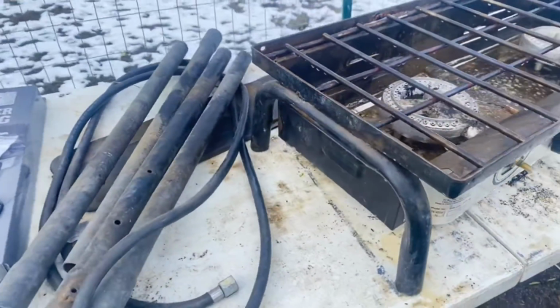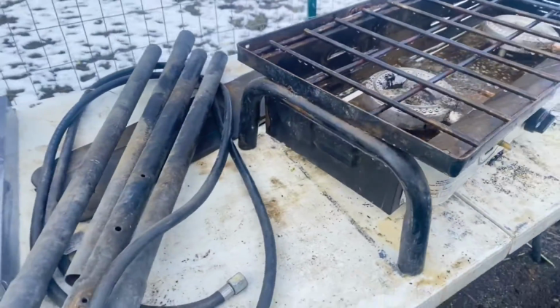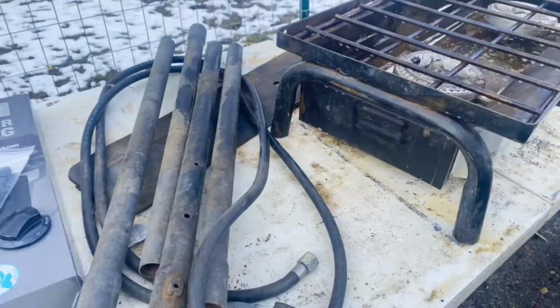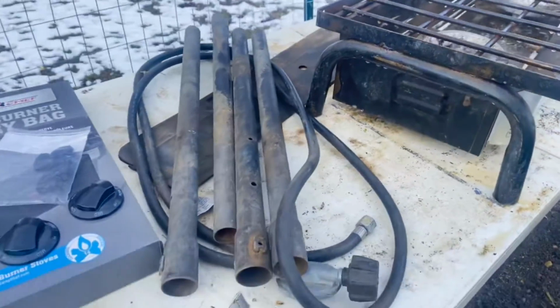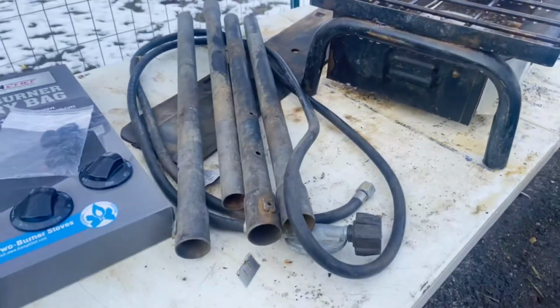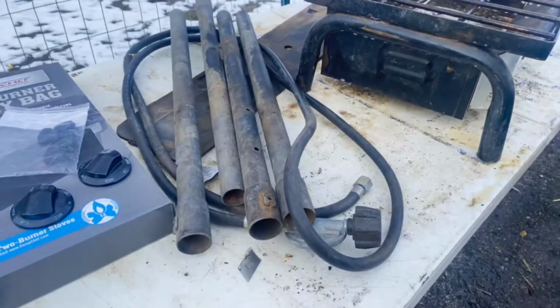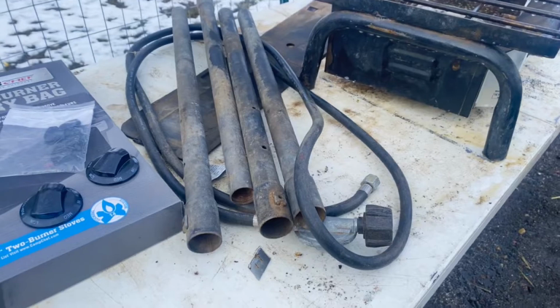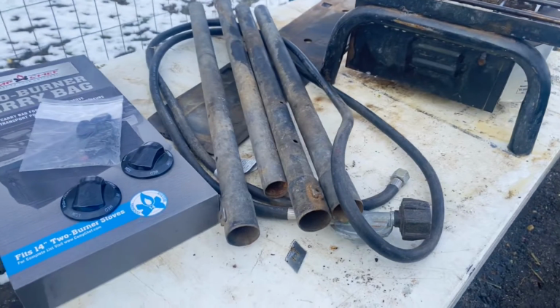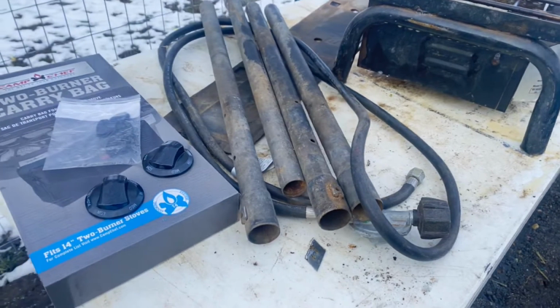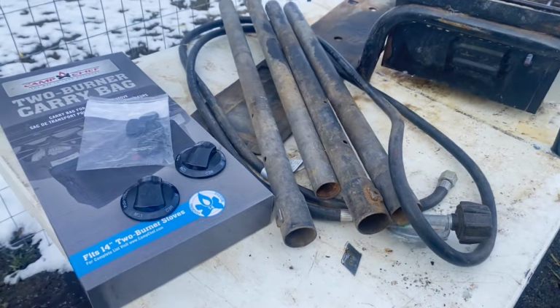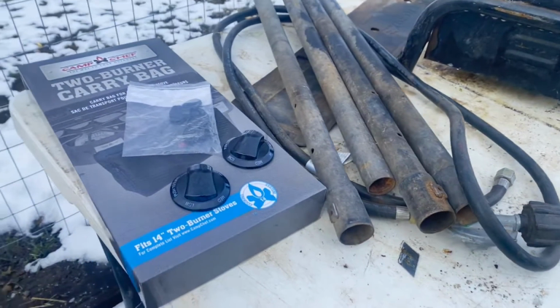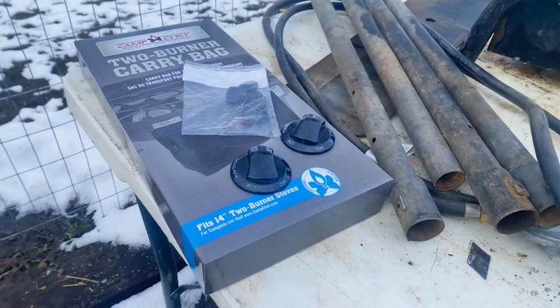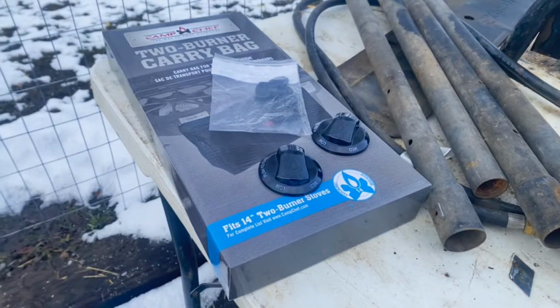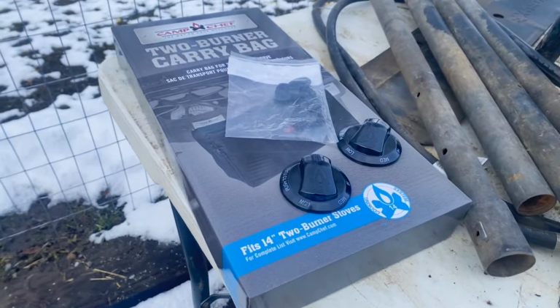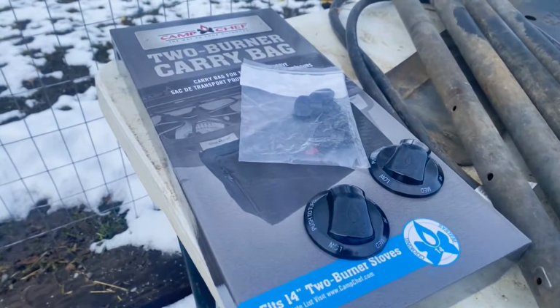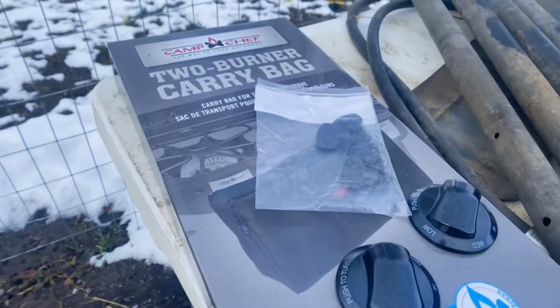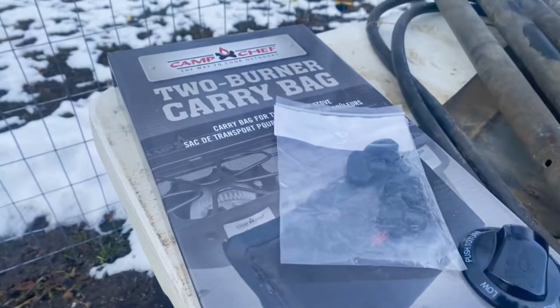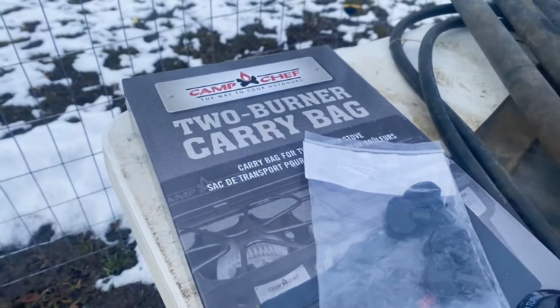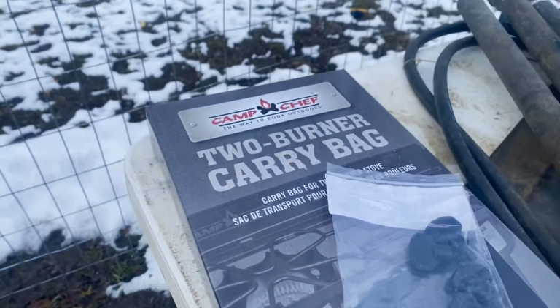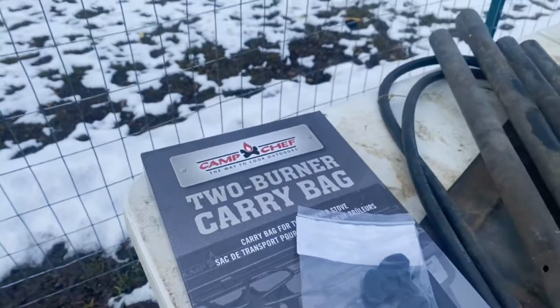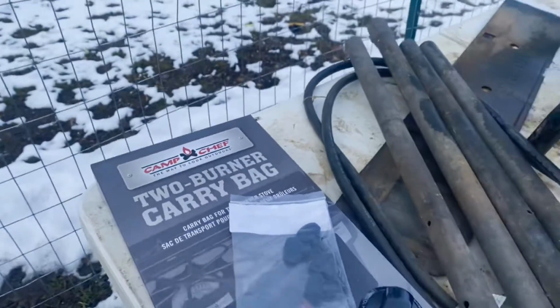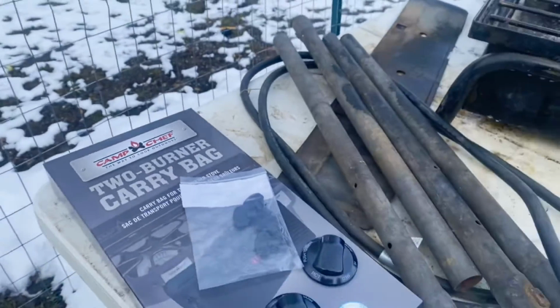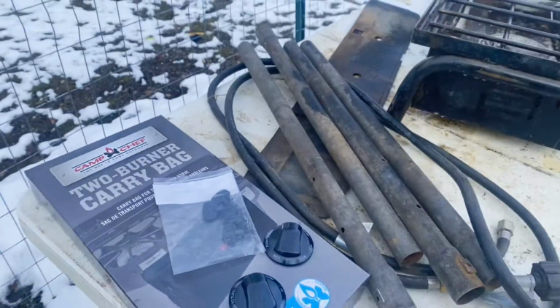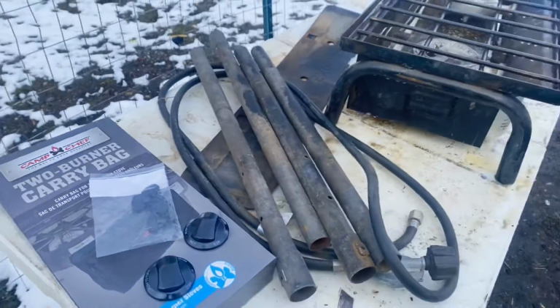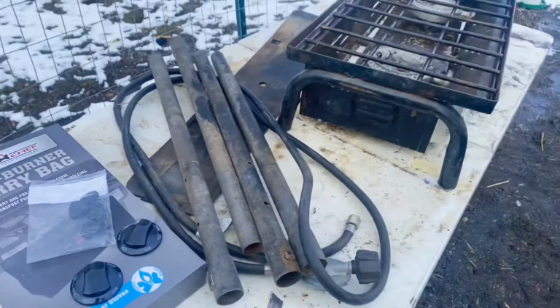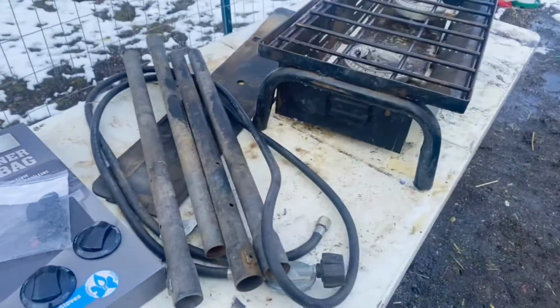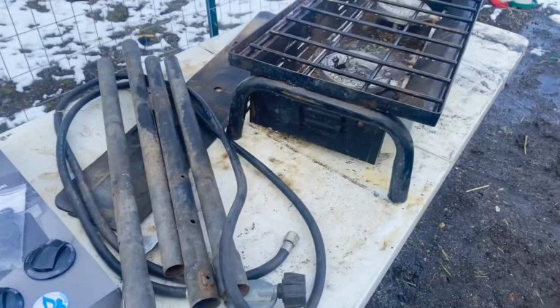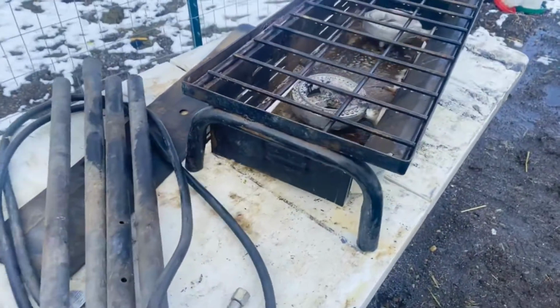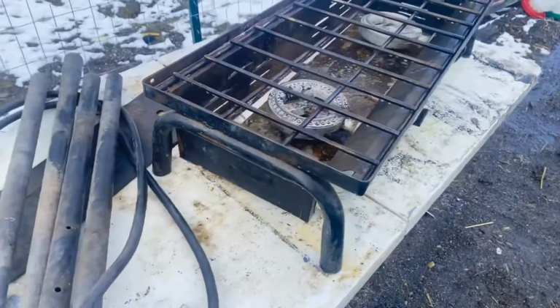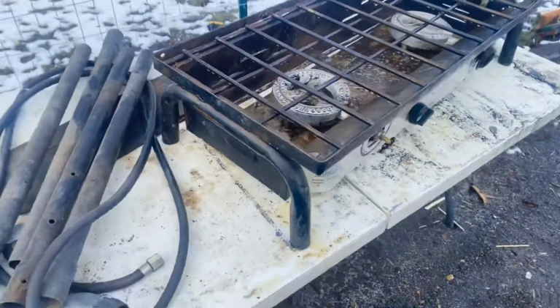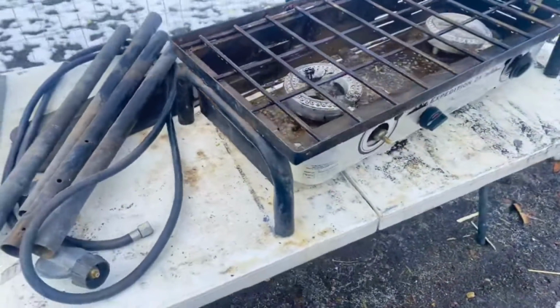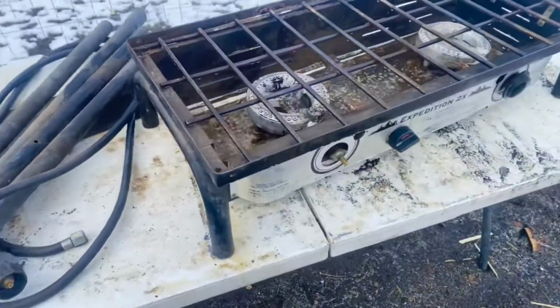Here are the legs — they've held up well. New knobs, new screws, and a new carry bag because I'll be able to put it in my camper, so that's why I got that.